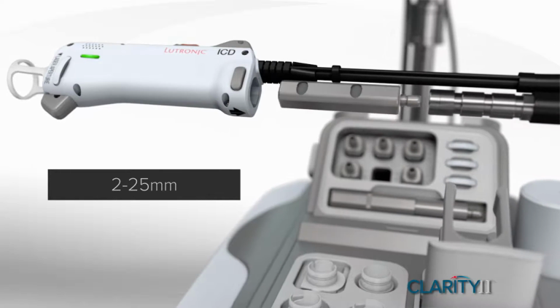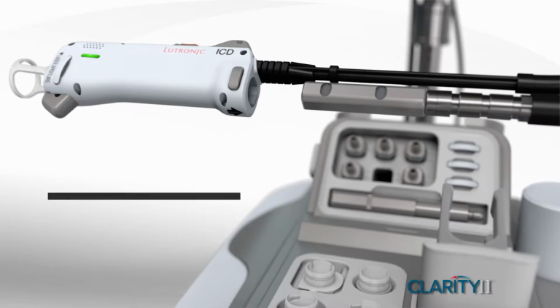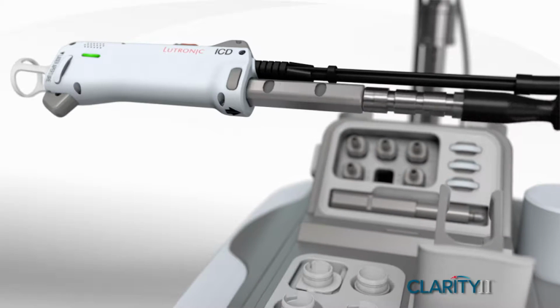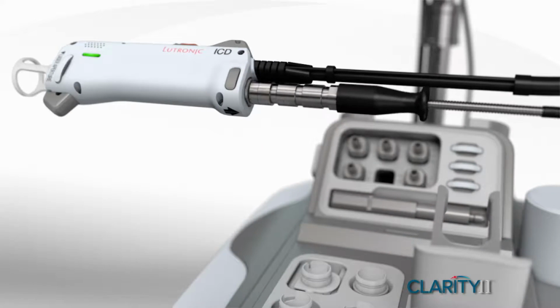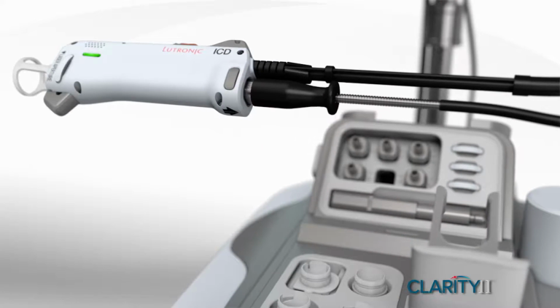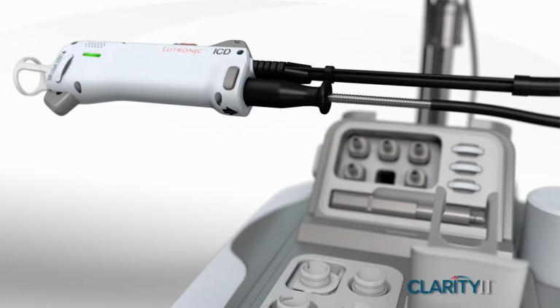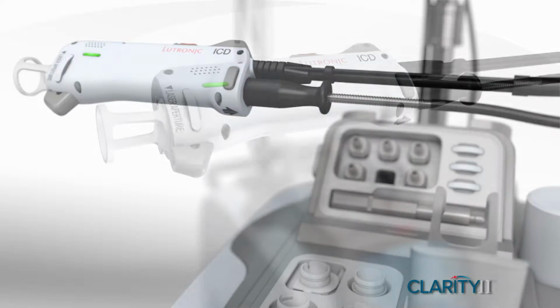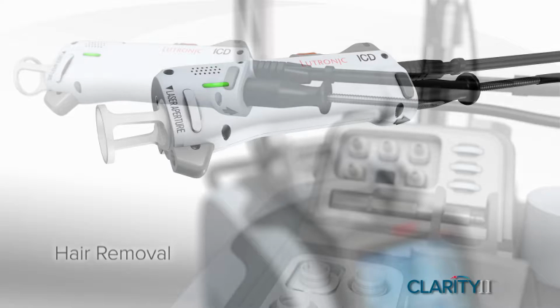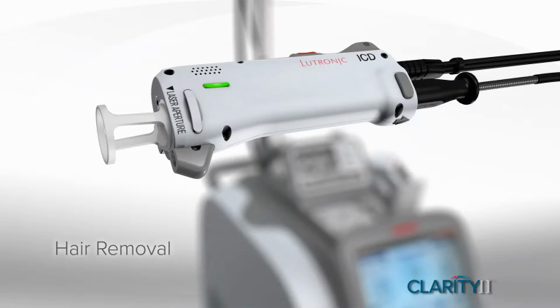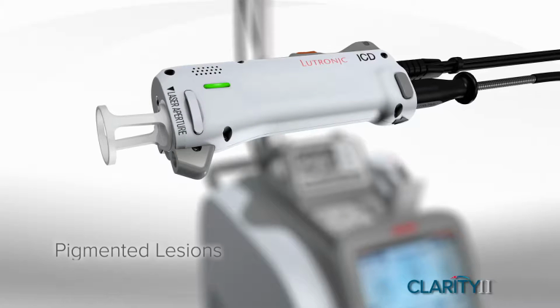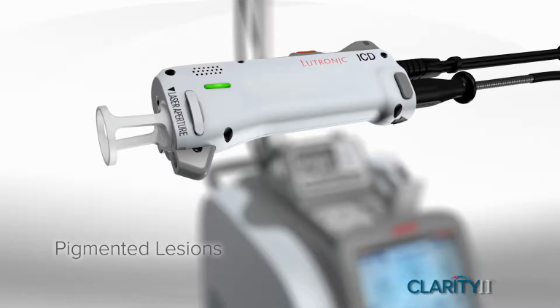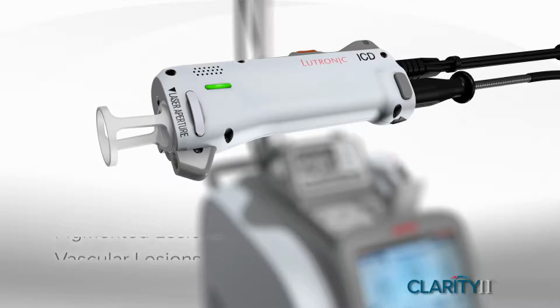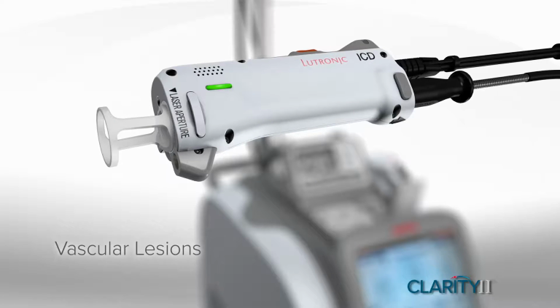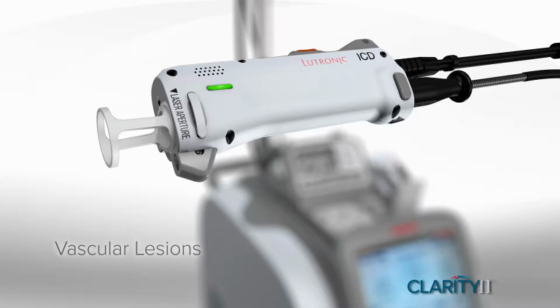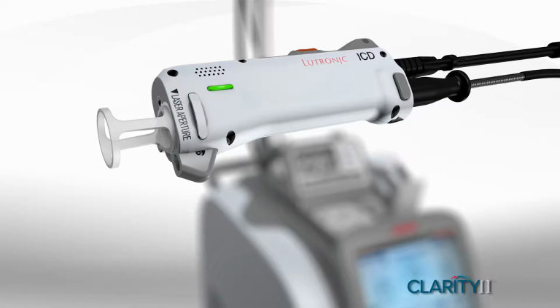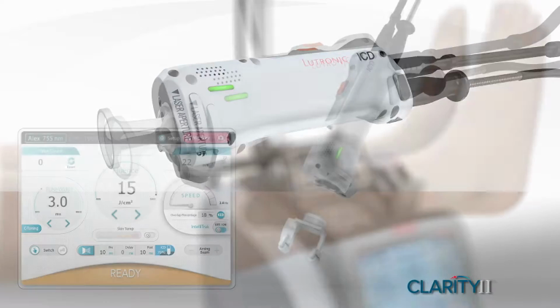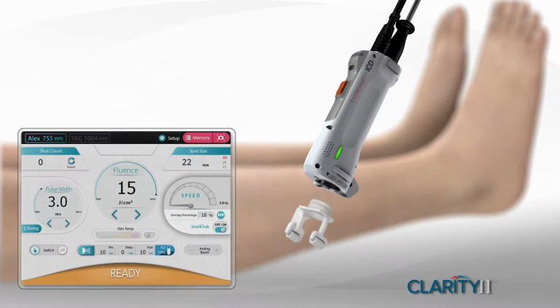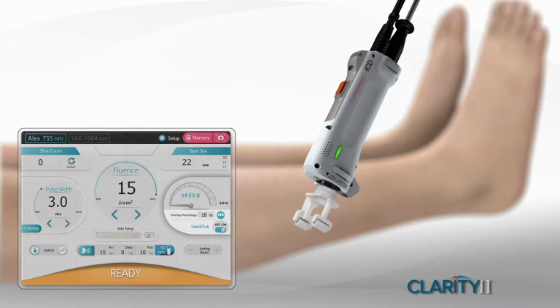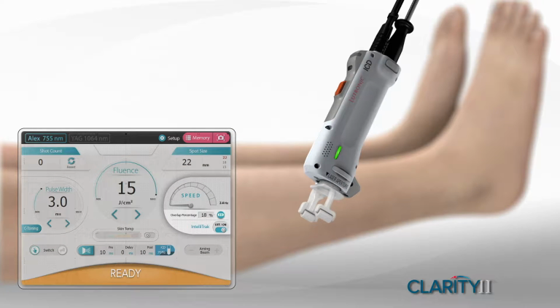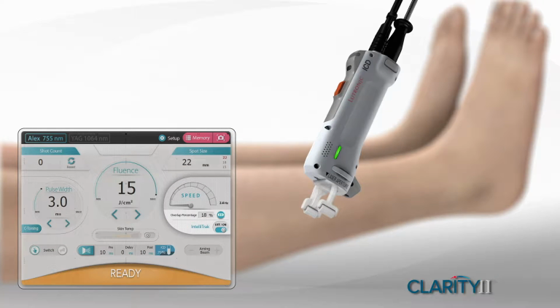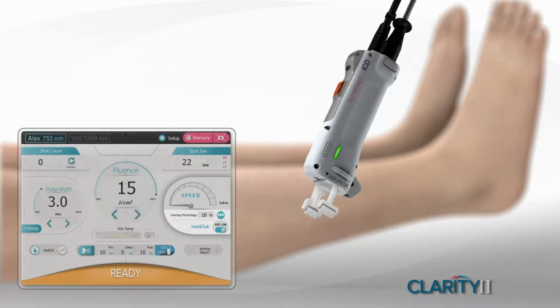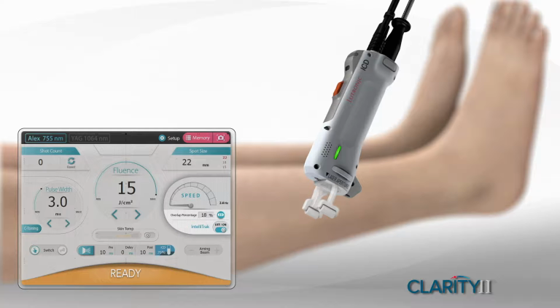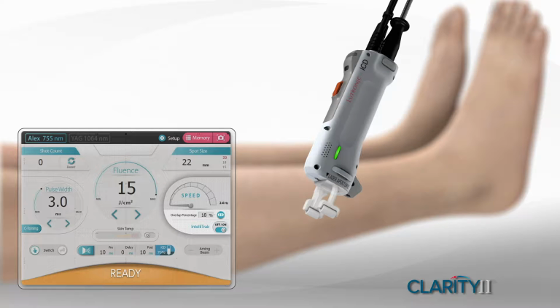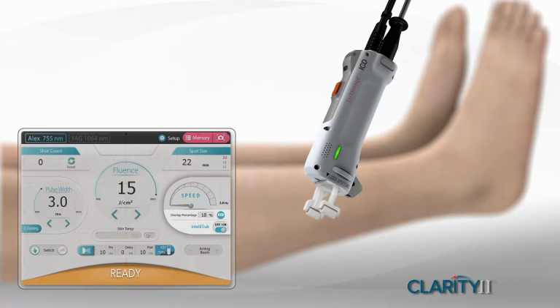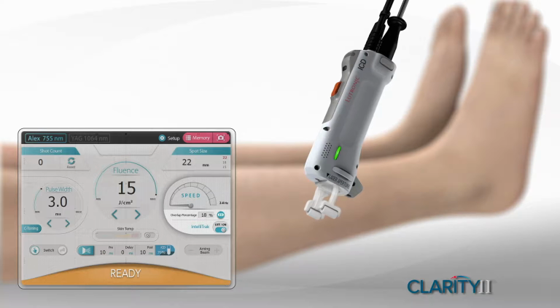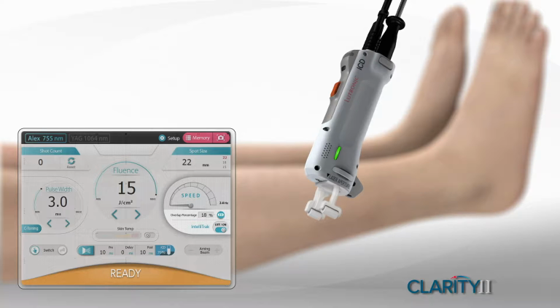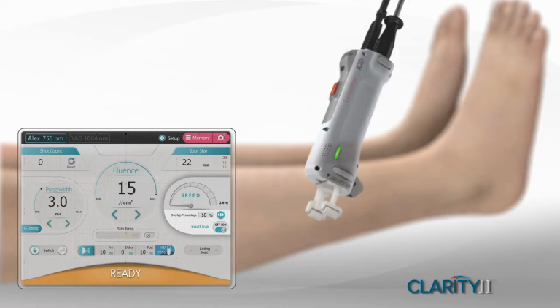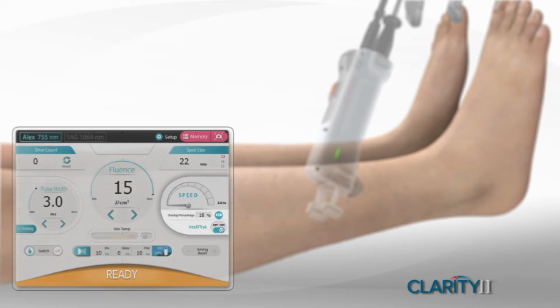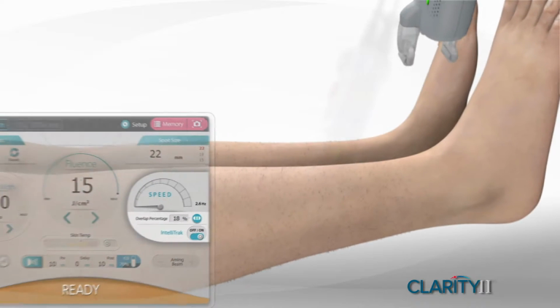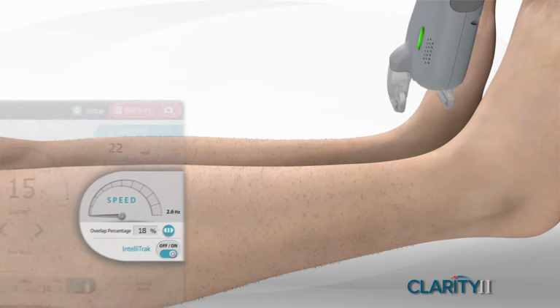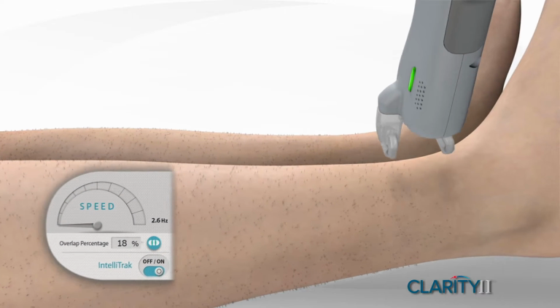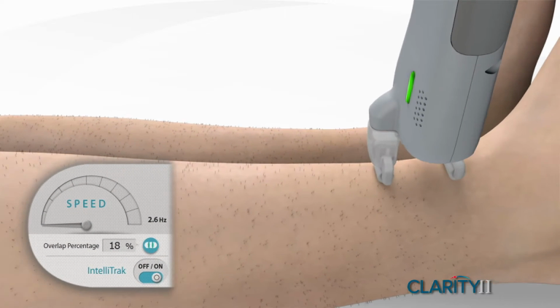Practitioners can quickly and effectively remove hair, pigment, and vascular lesions. With its higher power, your patients get the faster, effective treatment they deserve, while your practice benefits from higher ROI.